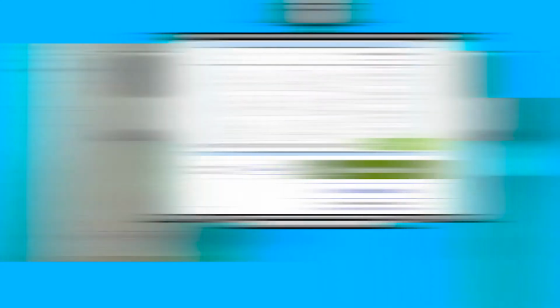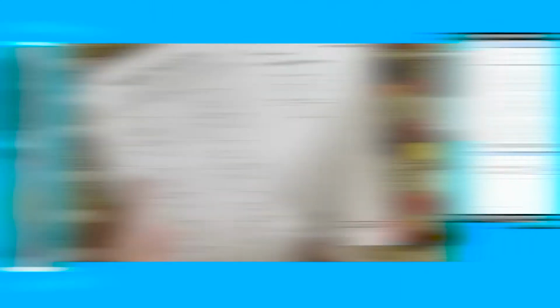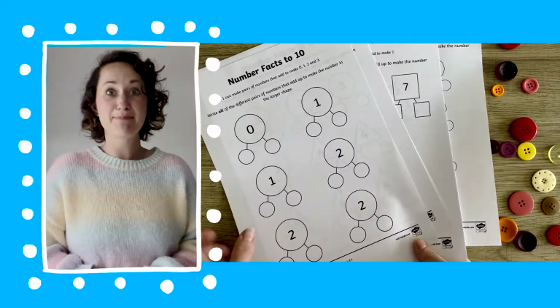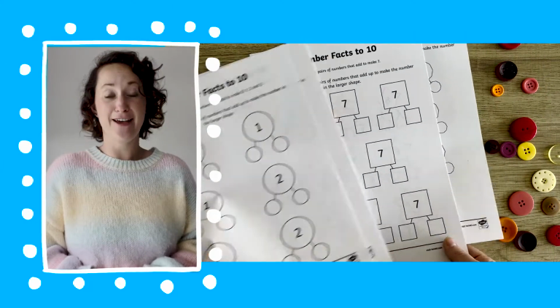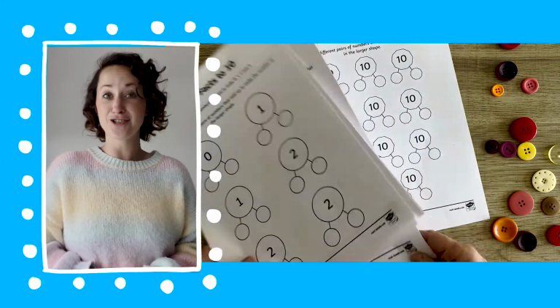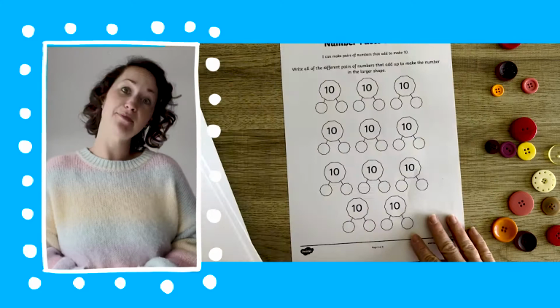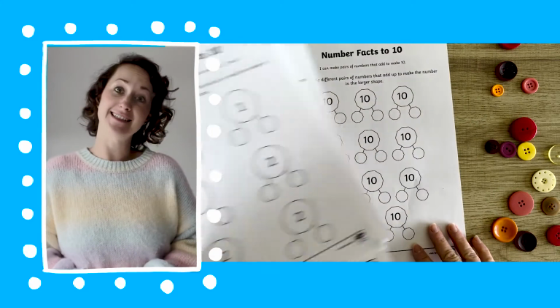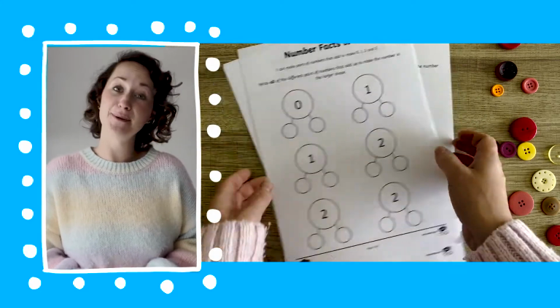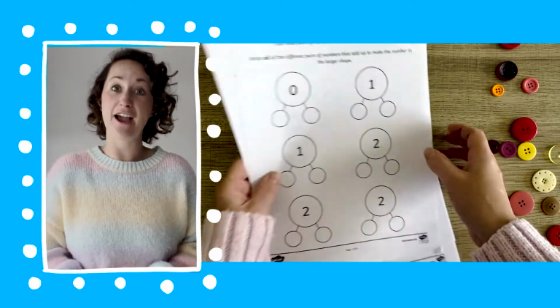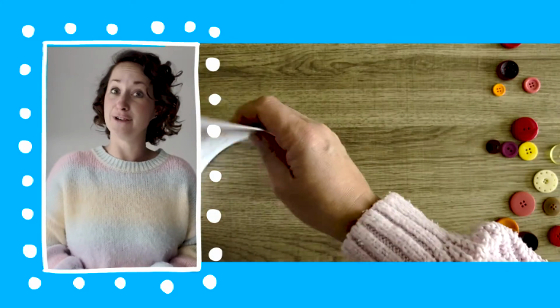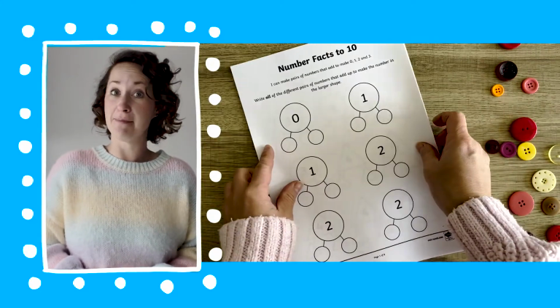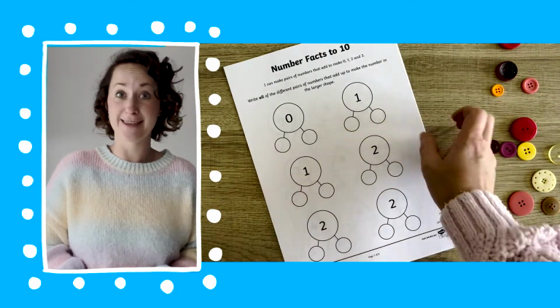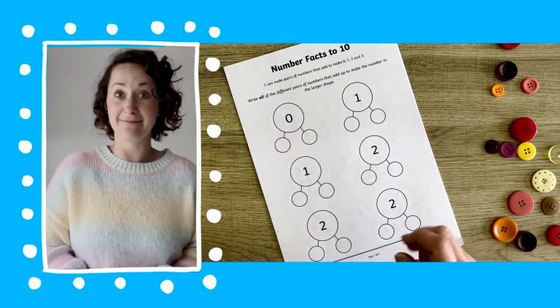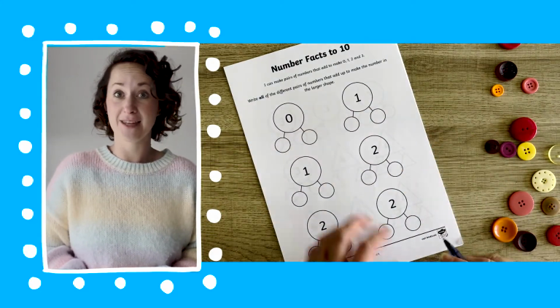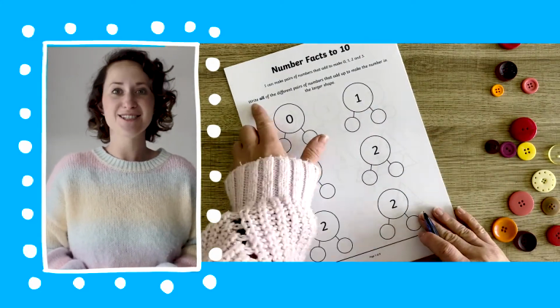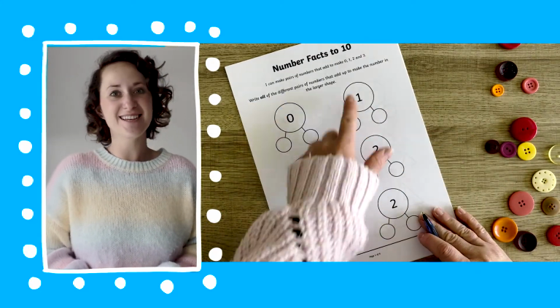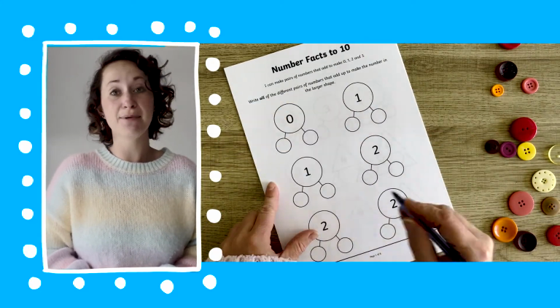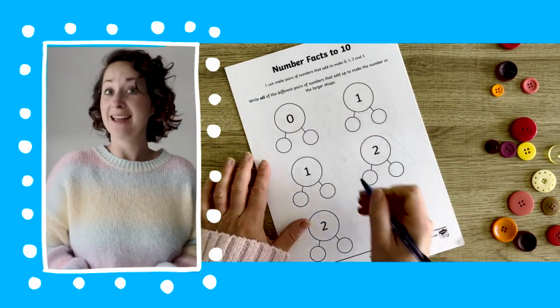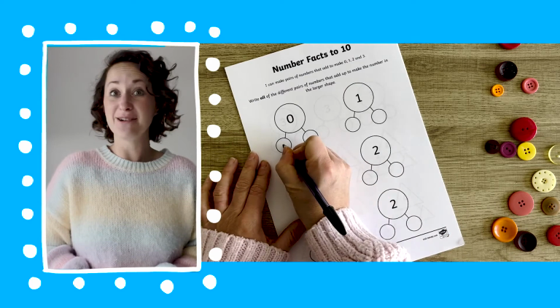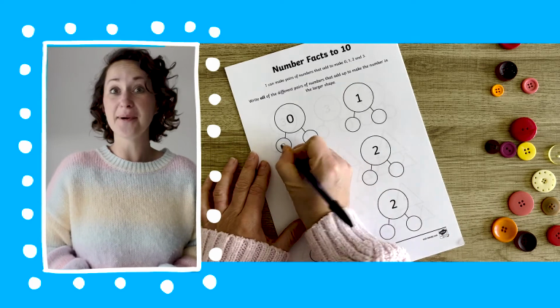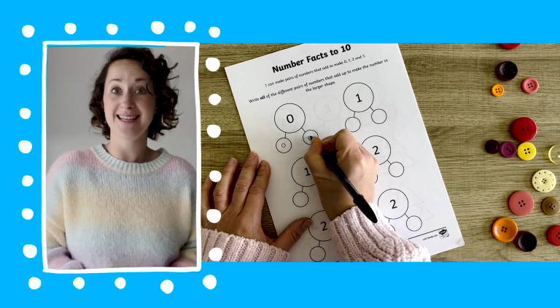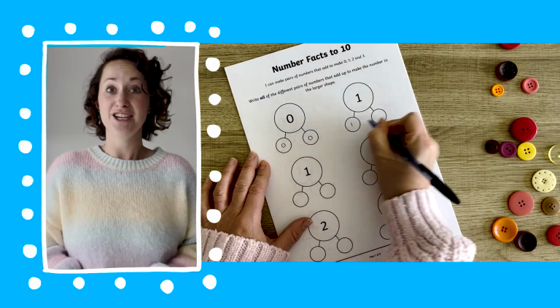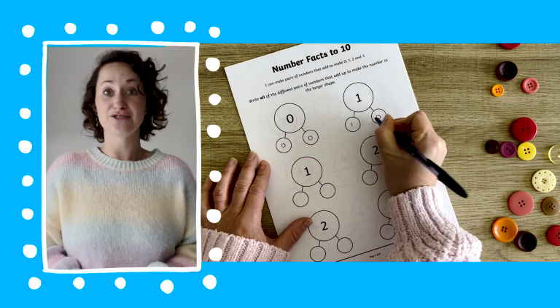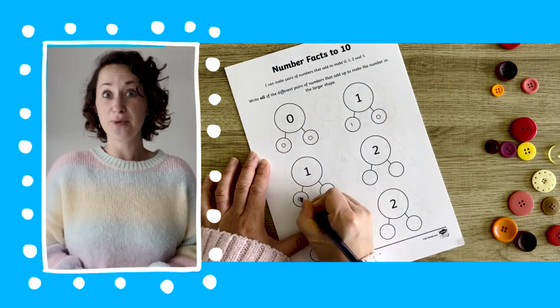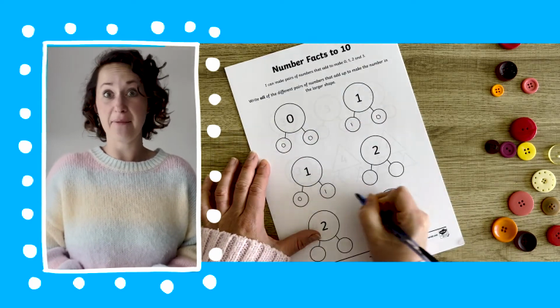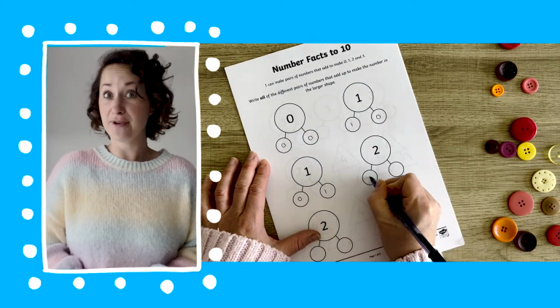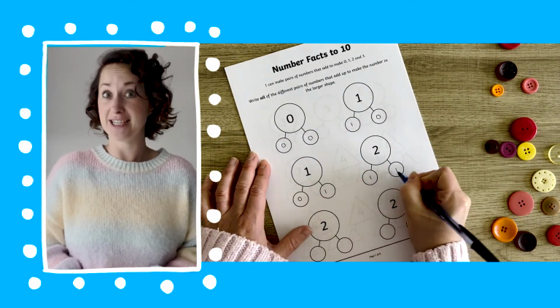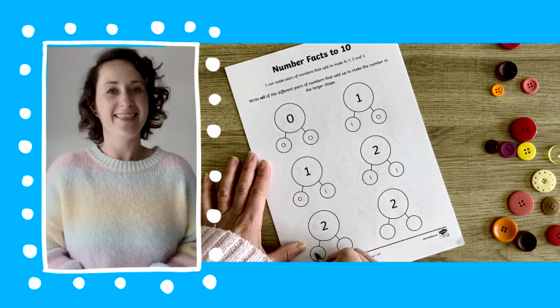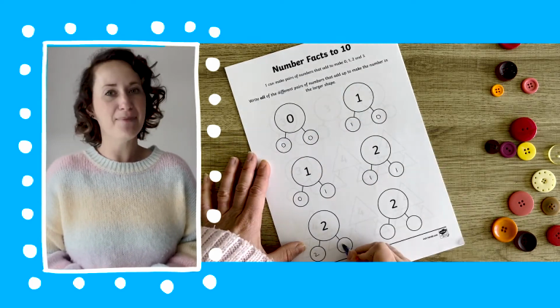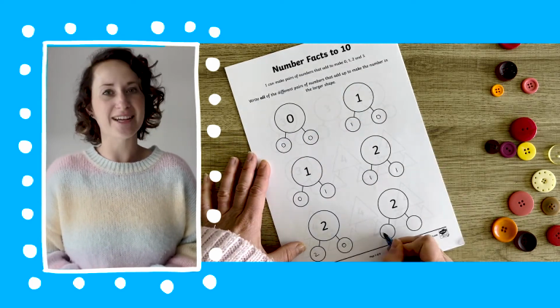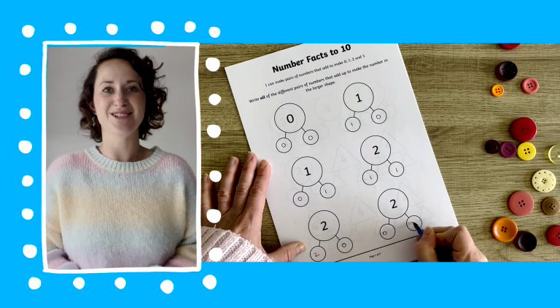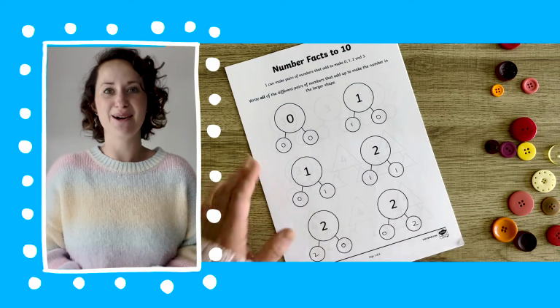This pack is perfect for children to practice their fluency of number bonds within 10. Starting at the number one and leading all the way up to 10, children could work their way through the sheets — they get more tricky as you go along.